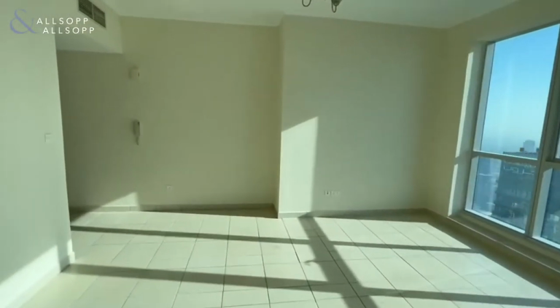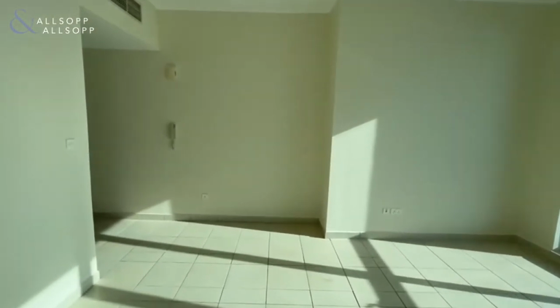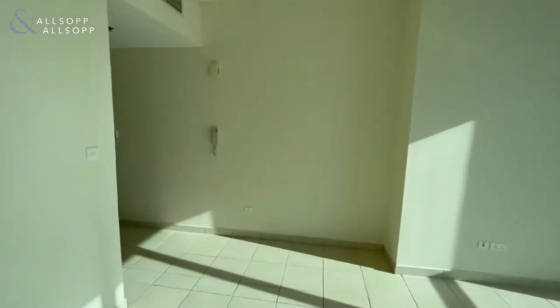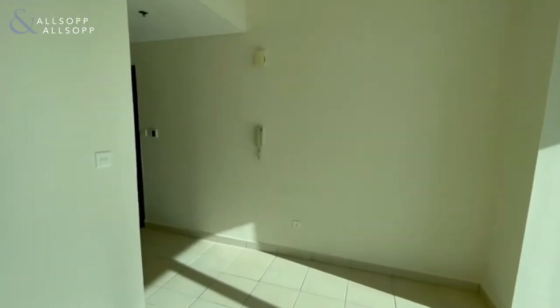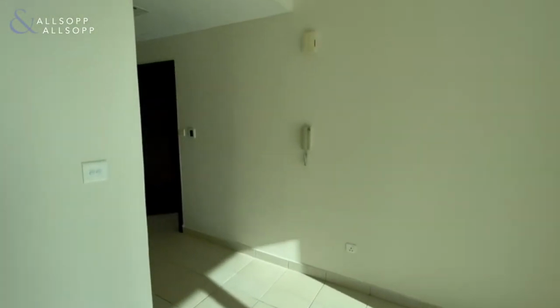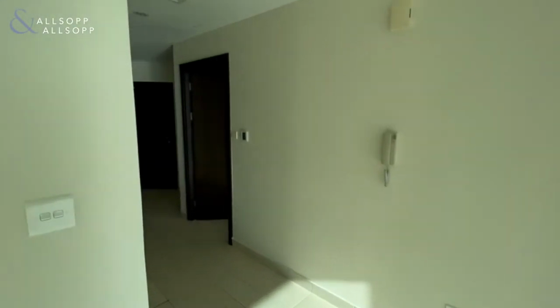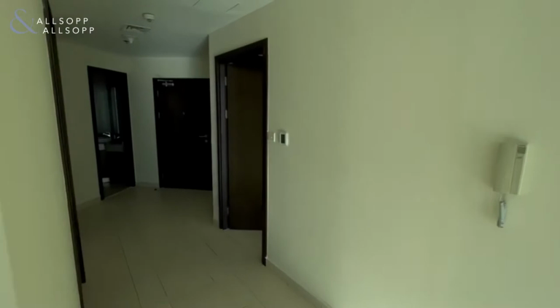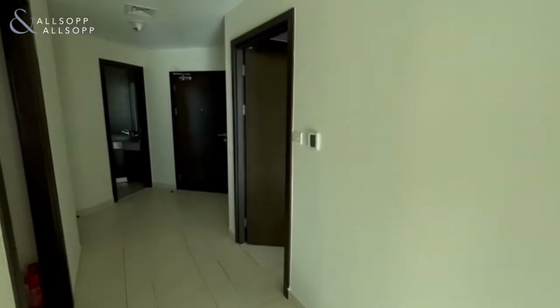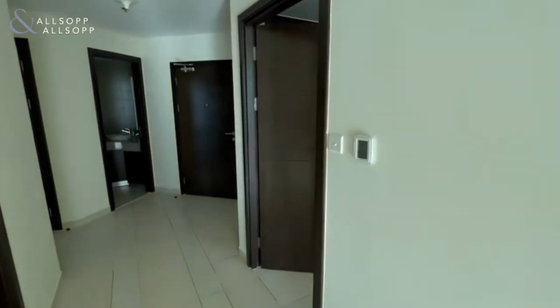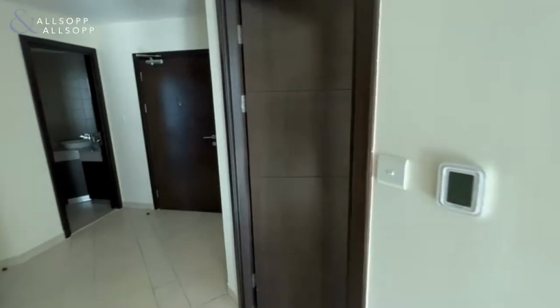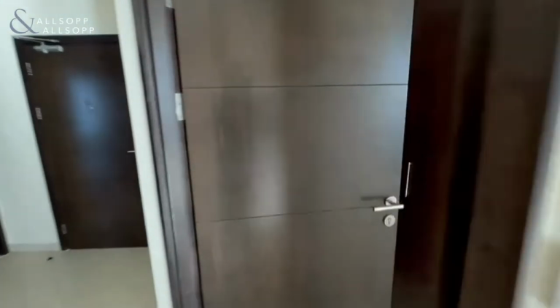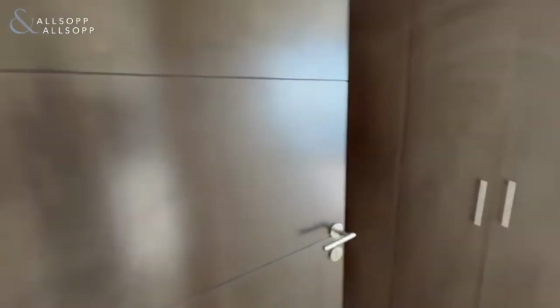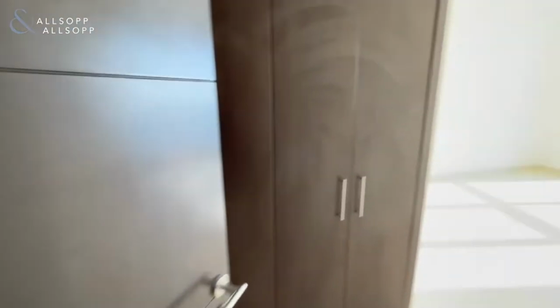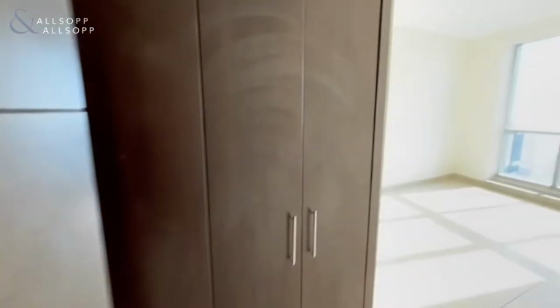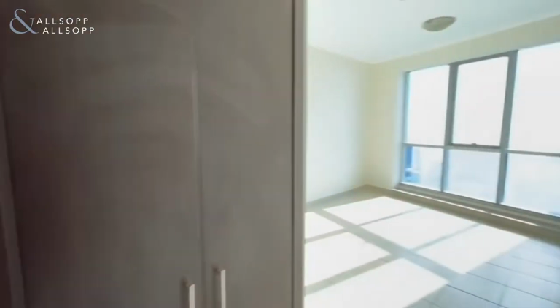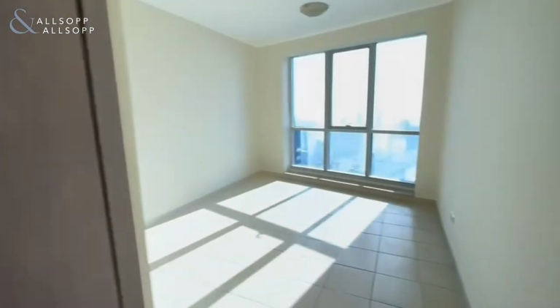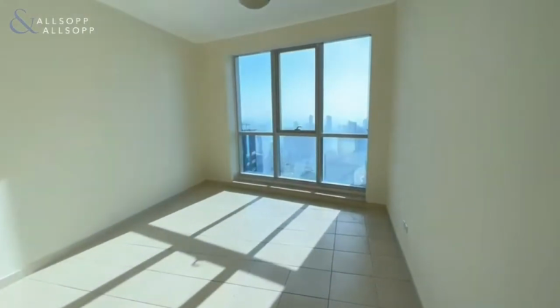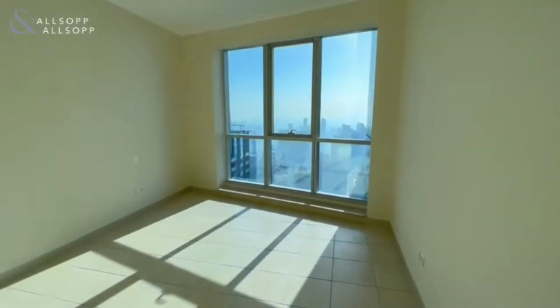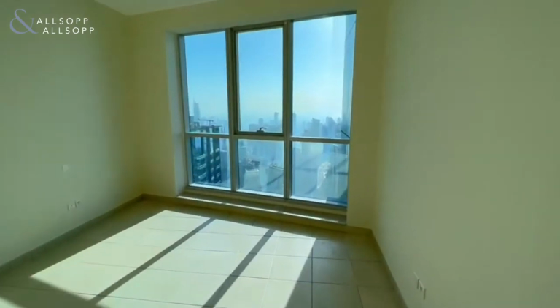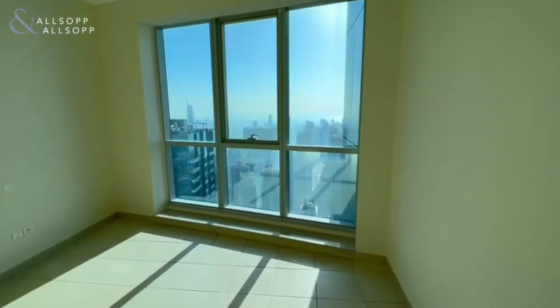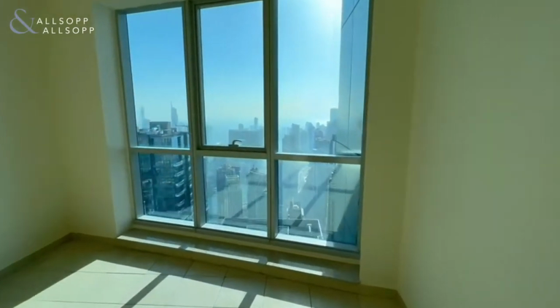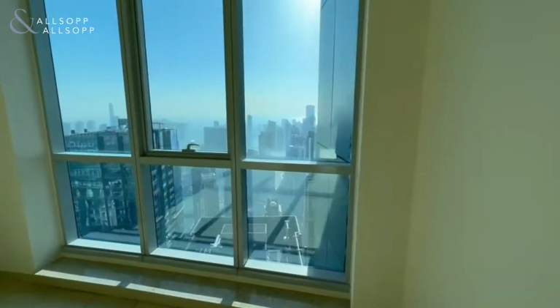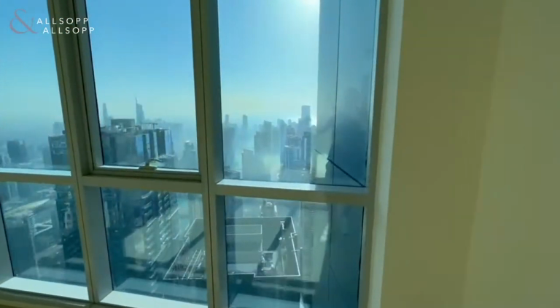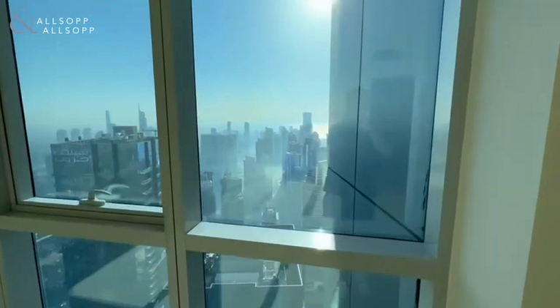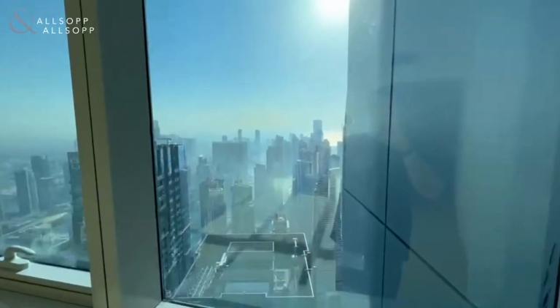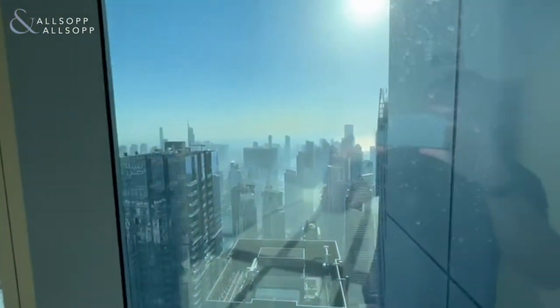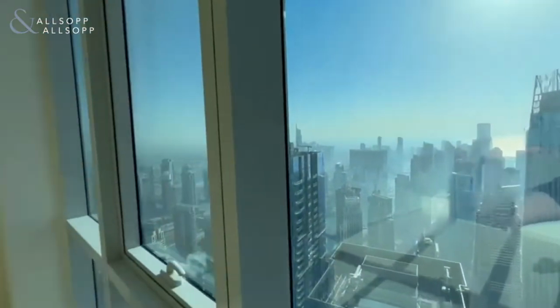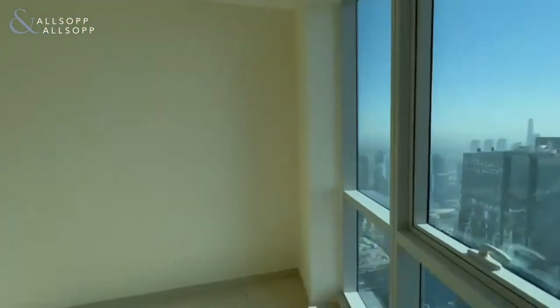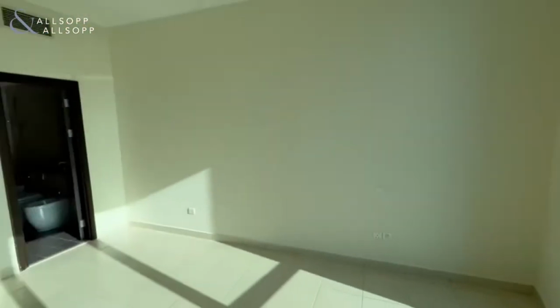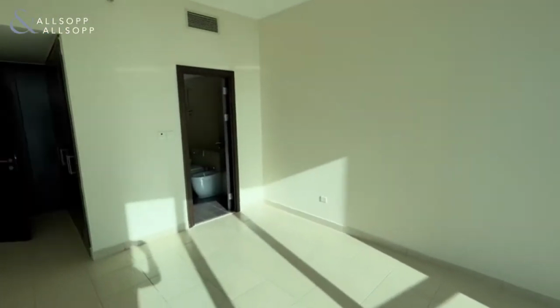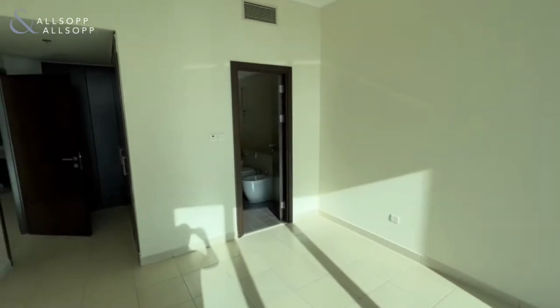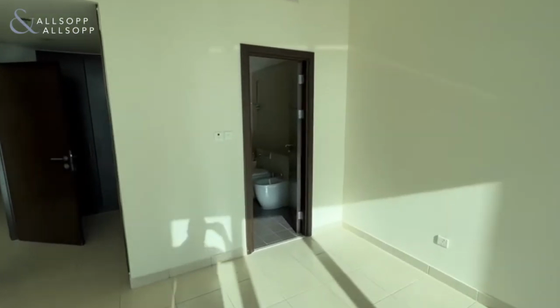Floor-to-ceiling windows into the master bedroom with built-in wardrobes, a marina view, and en suite.